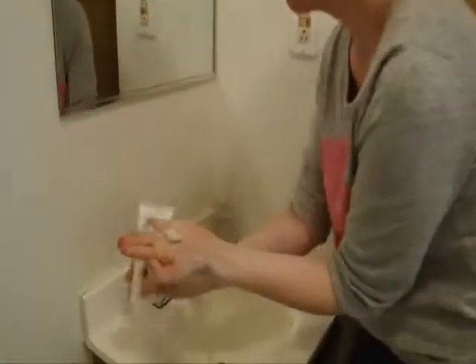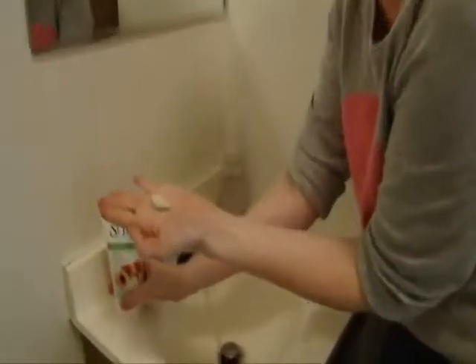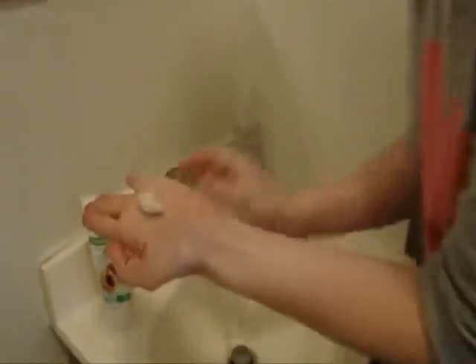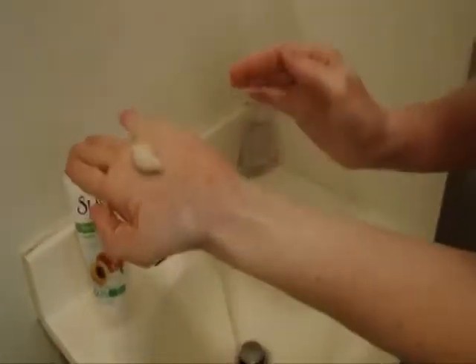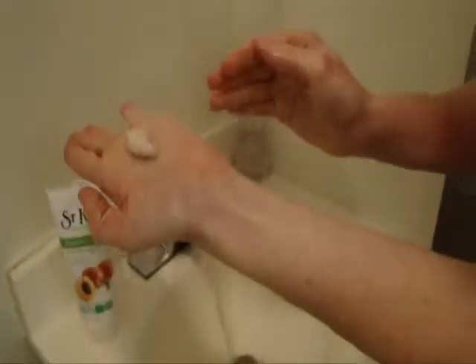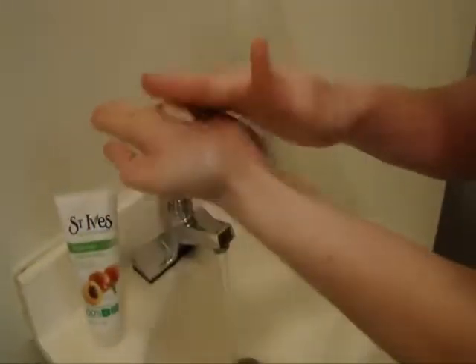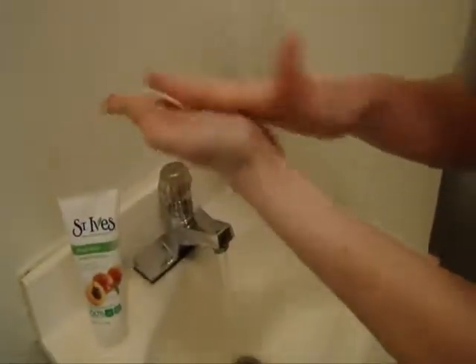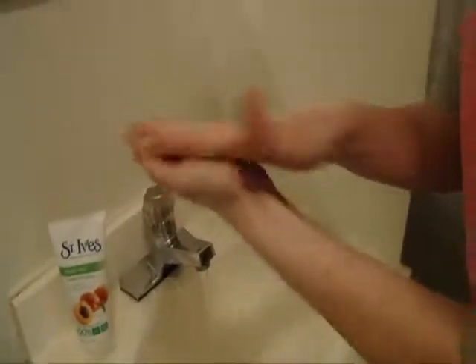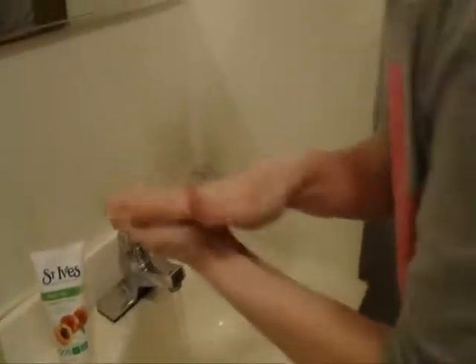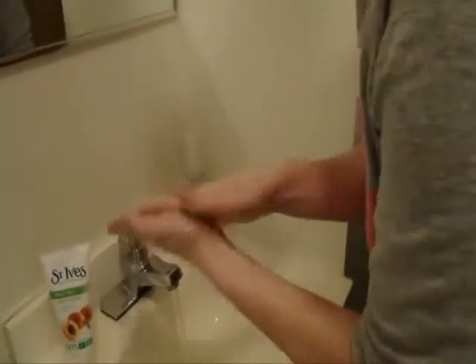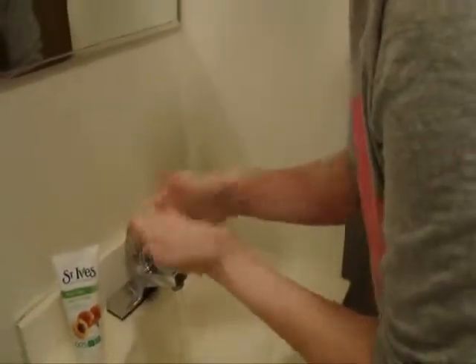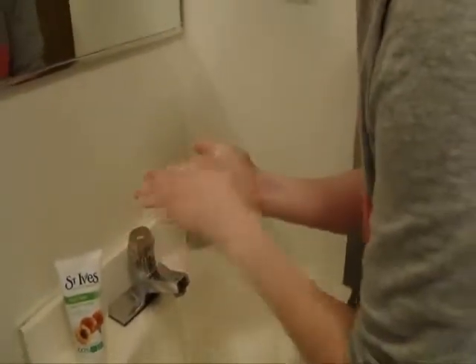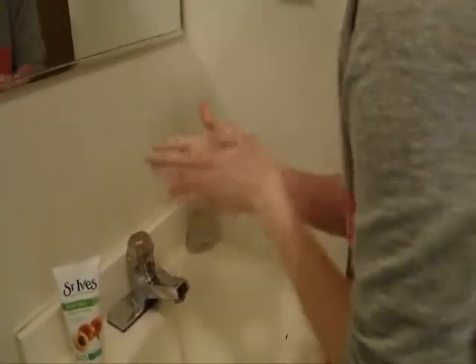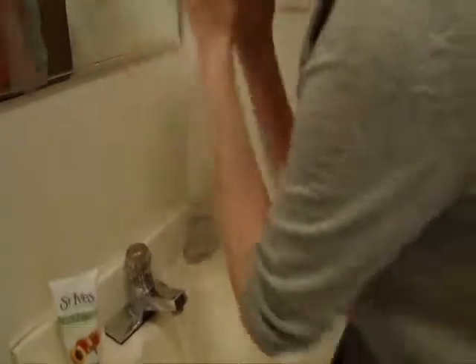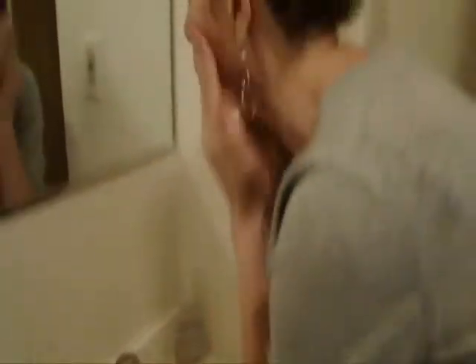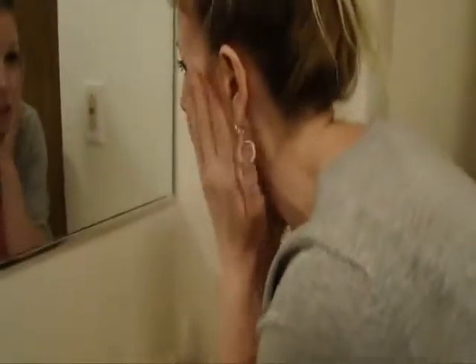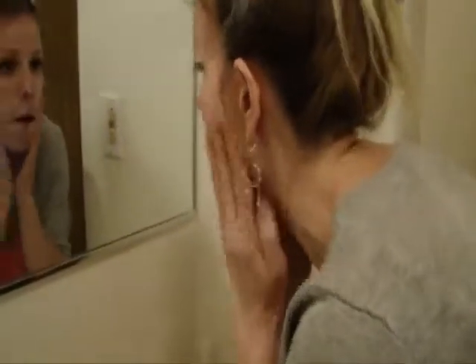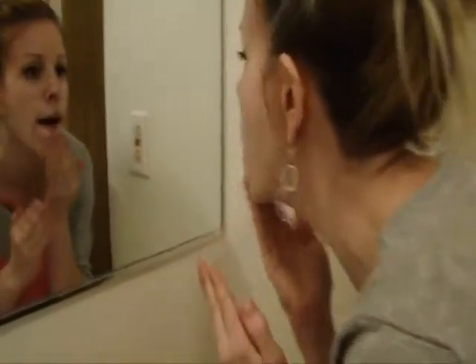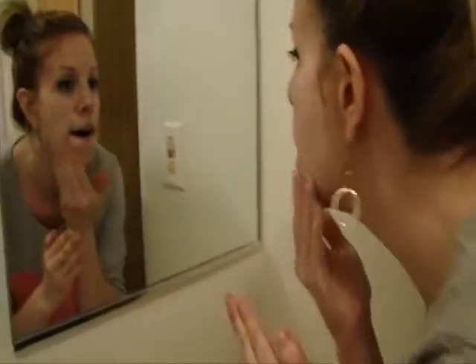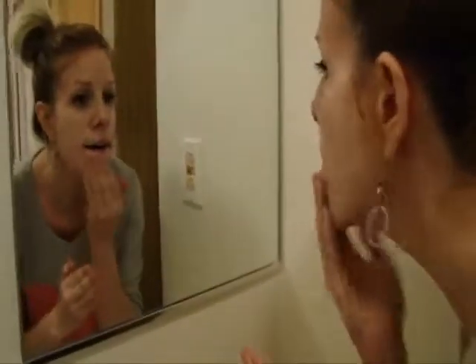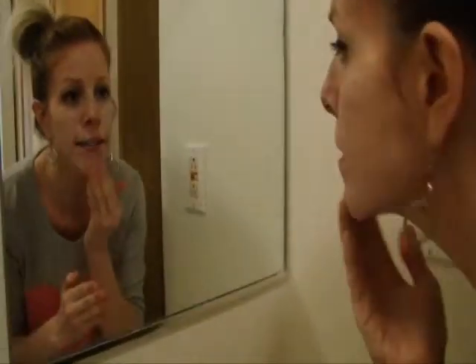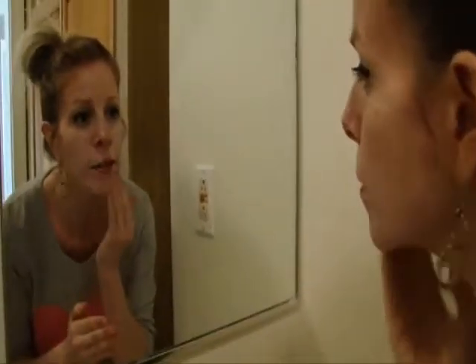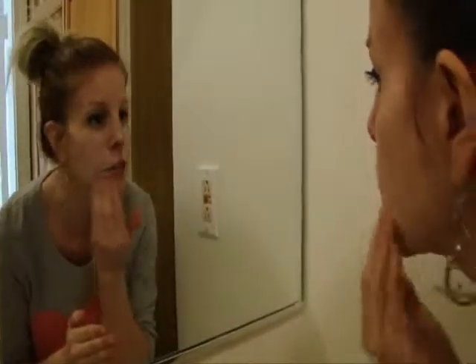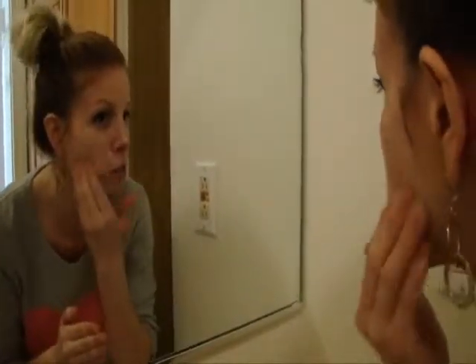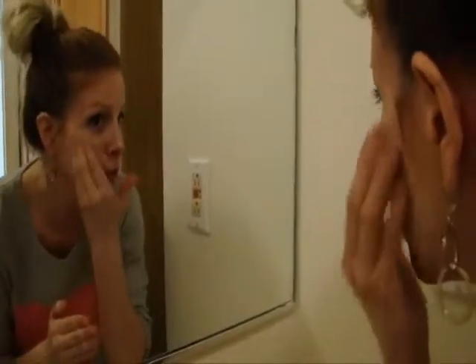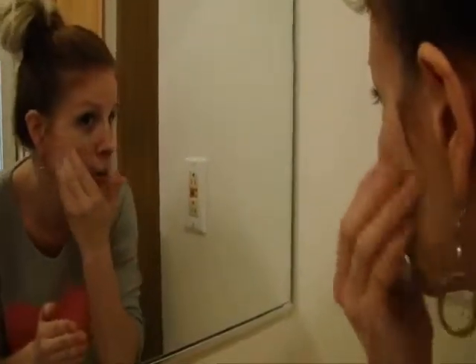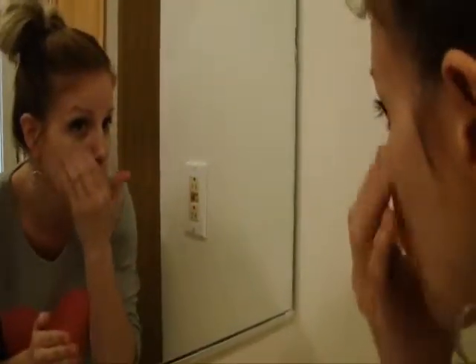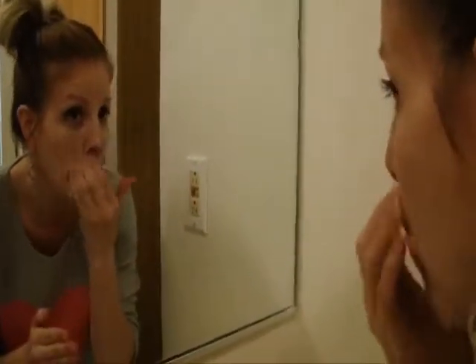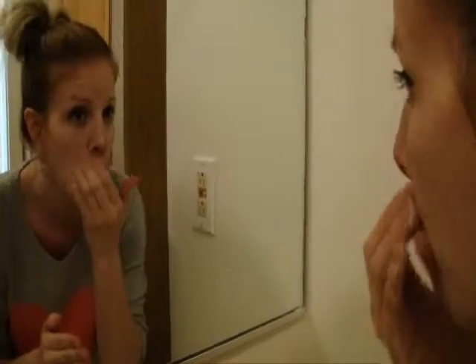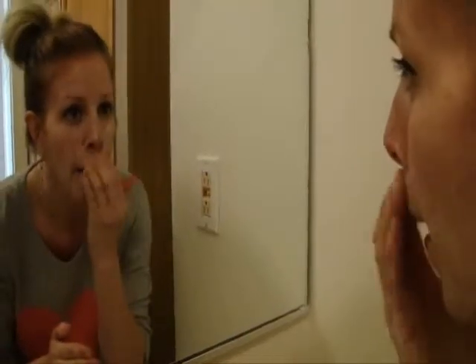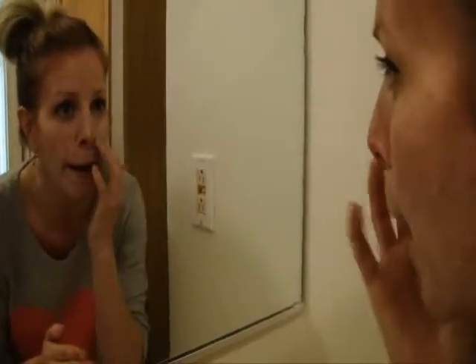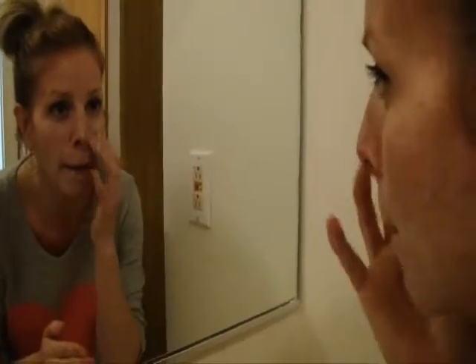Just that much — that's all I use. It says to apply with your fingertips but I just like to do it all over my face. I always do little circles. Amy, you're beautiful. I am.